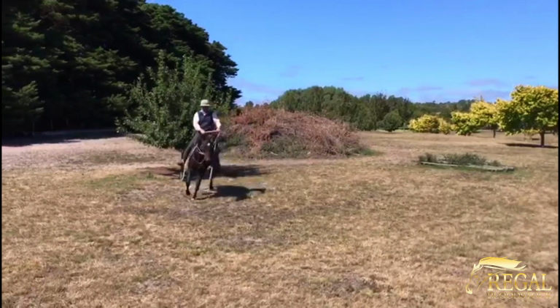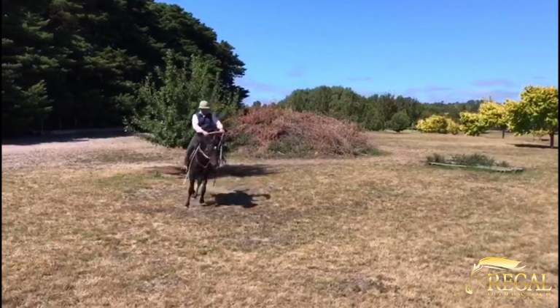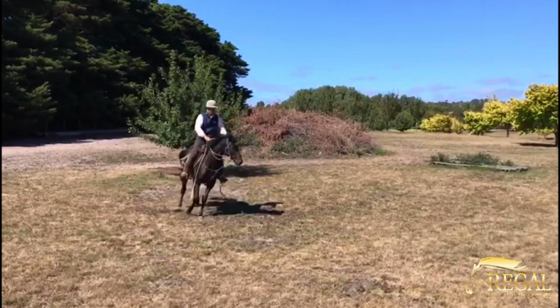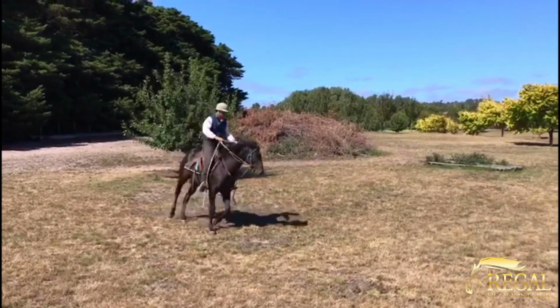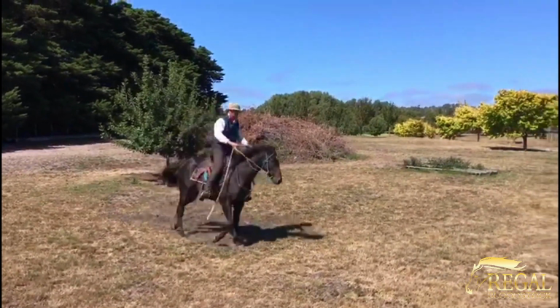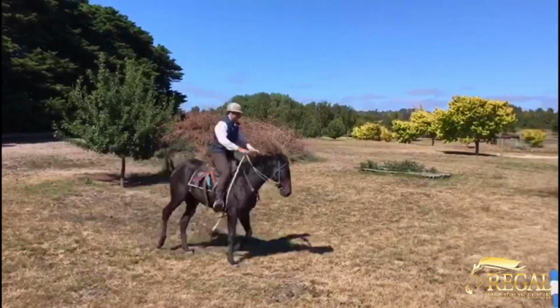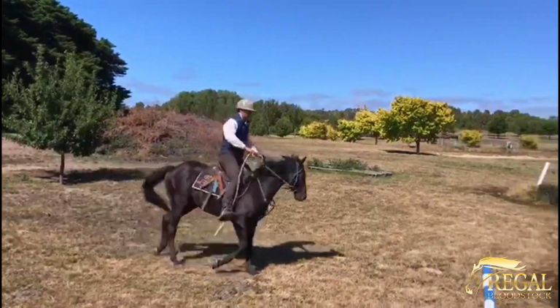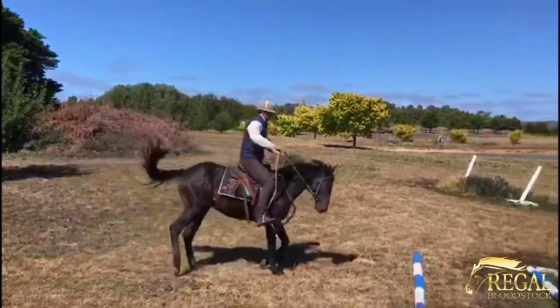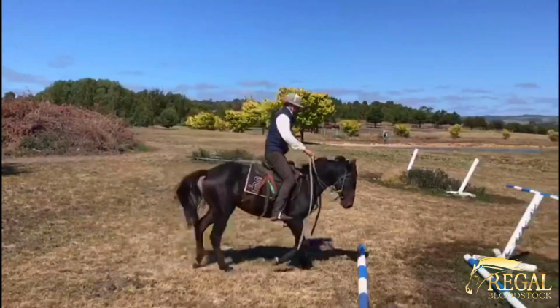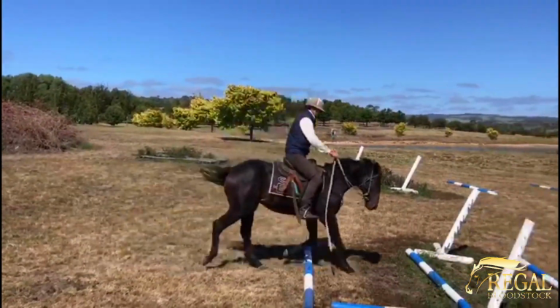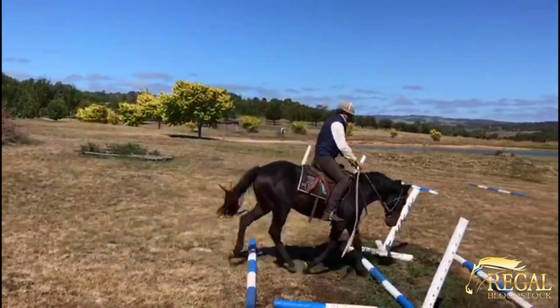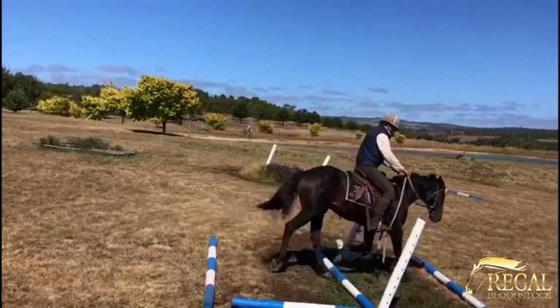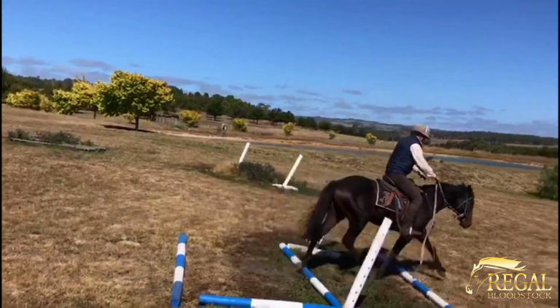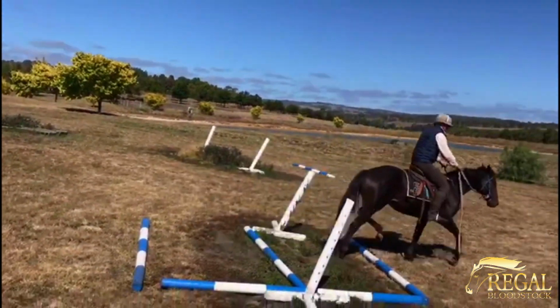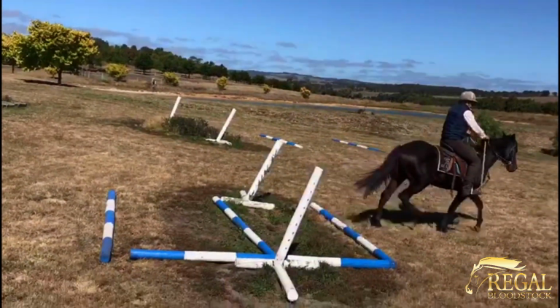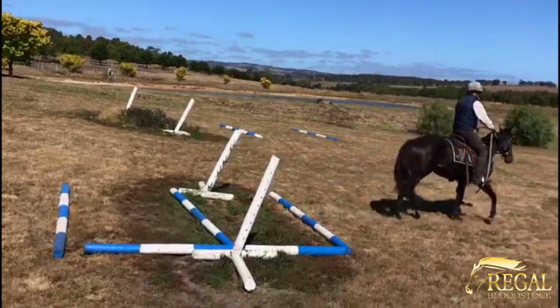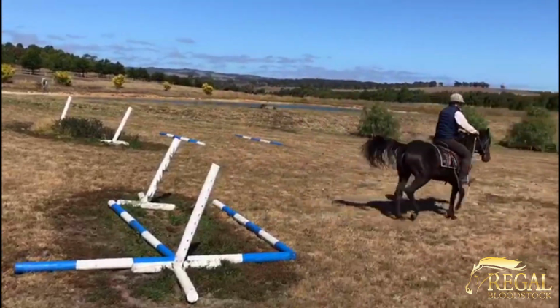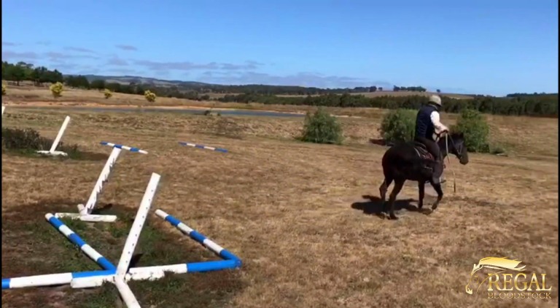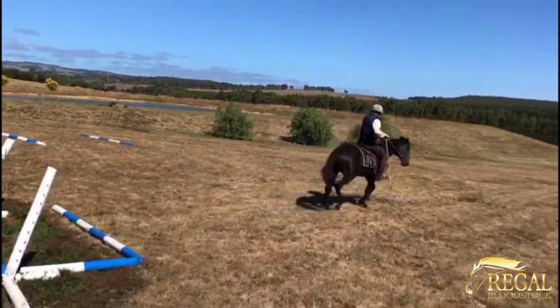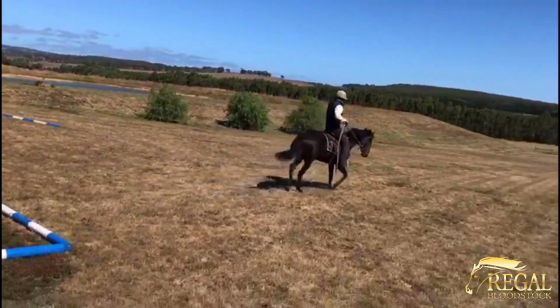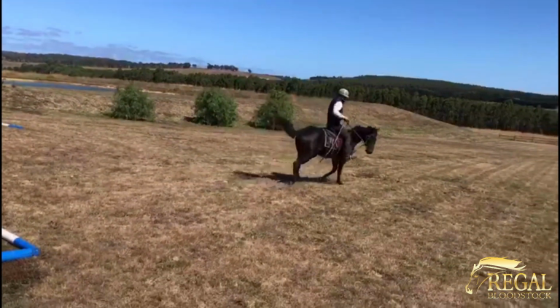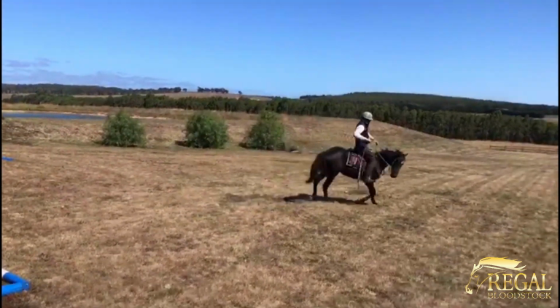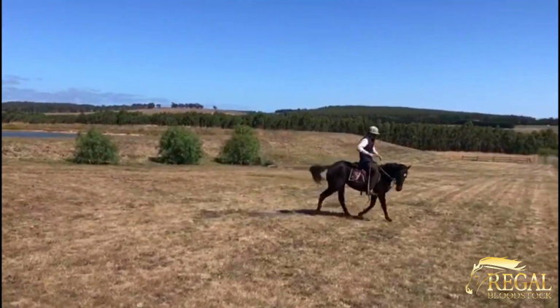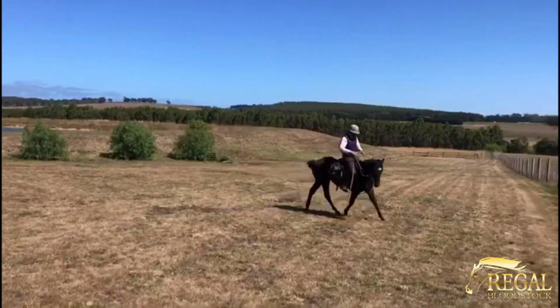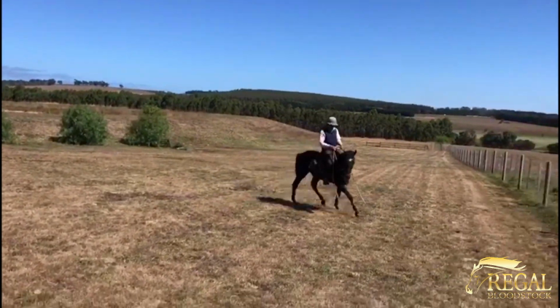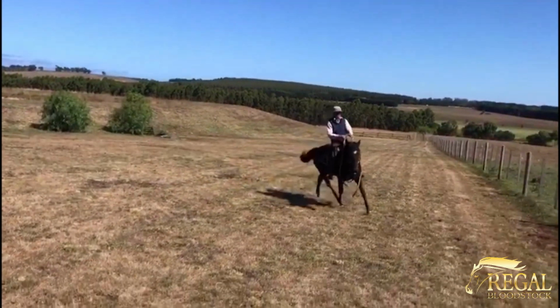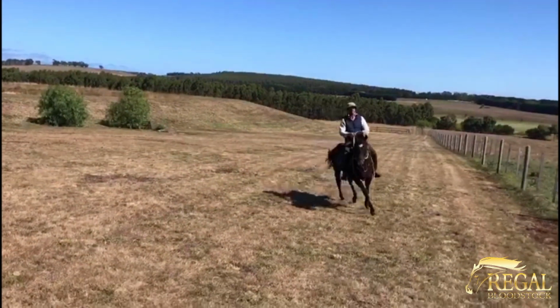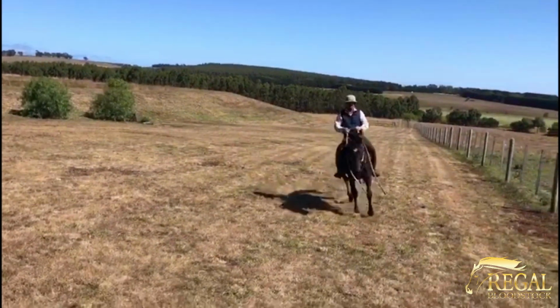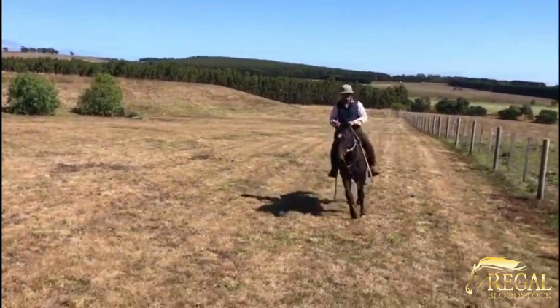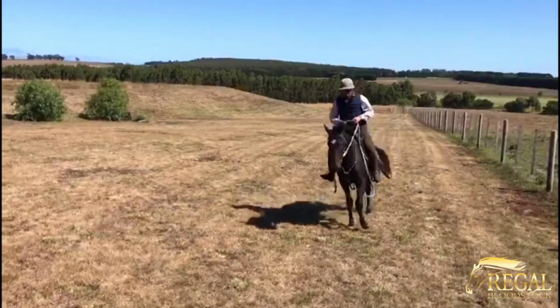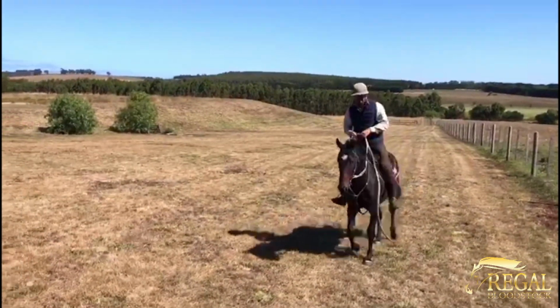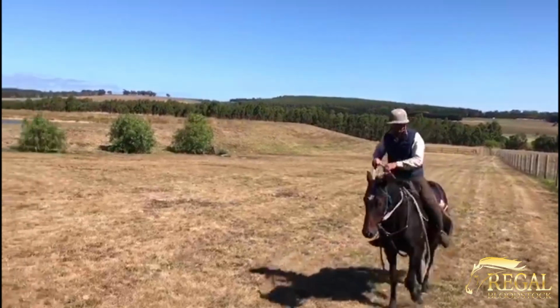I'll keep continuing to bring you updates in regards to this horse. Everything's on track with him. Wishing you all the best of health over these challenging times.